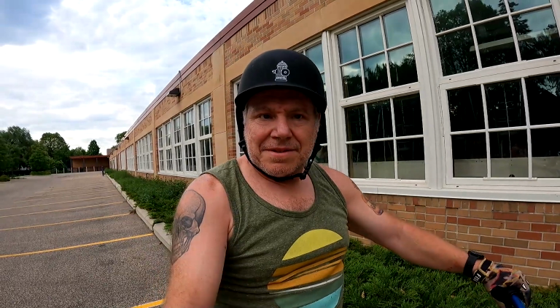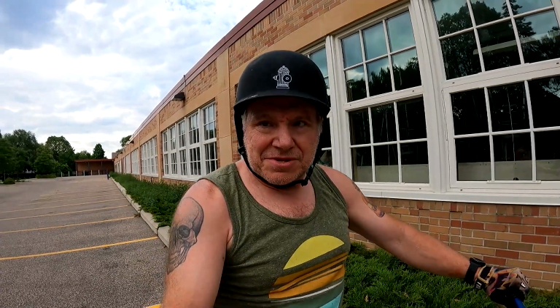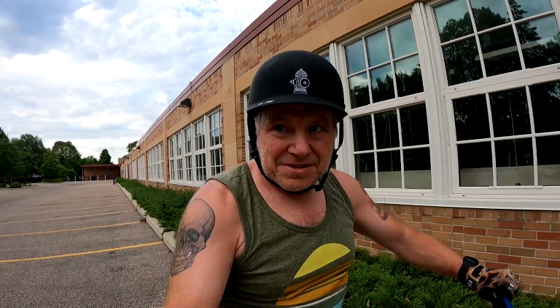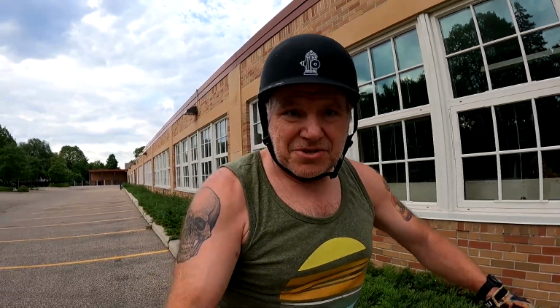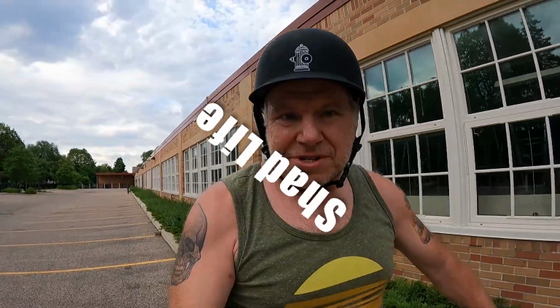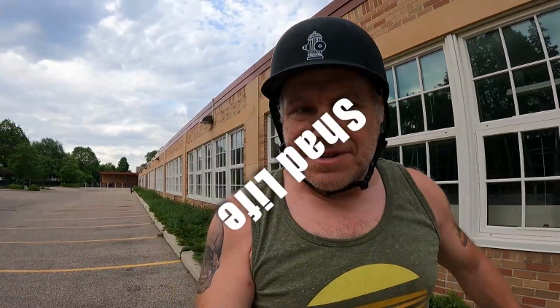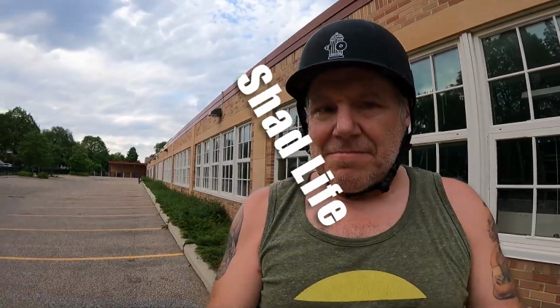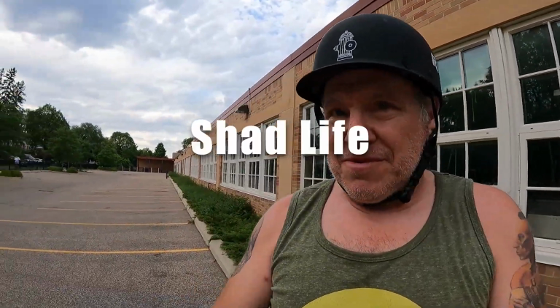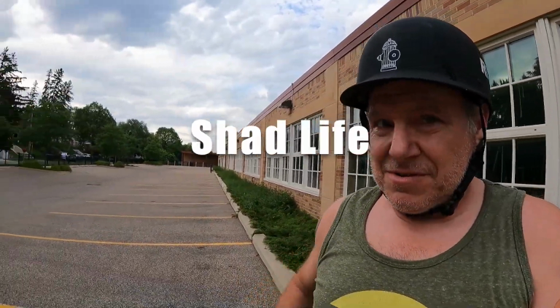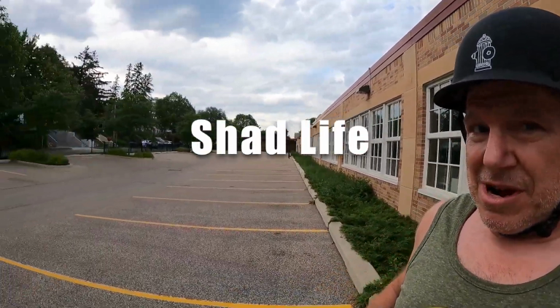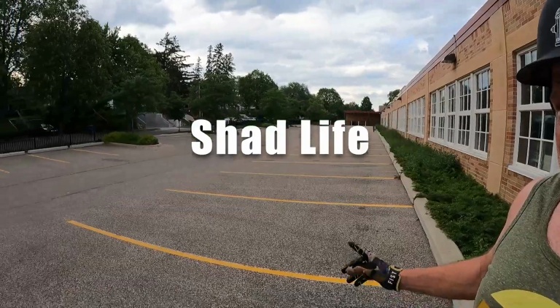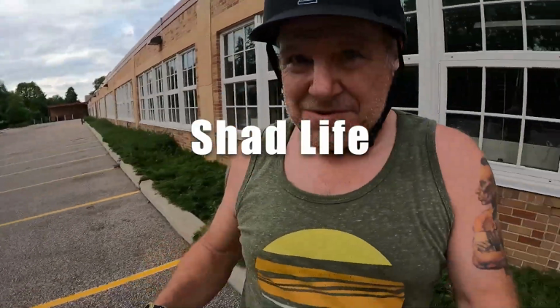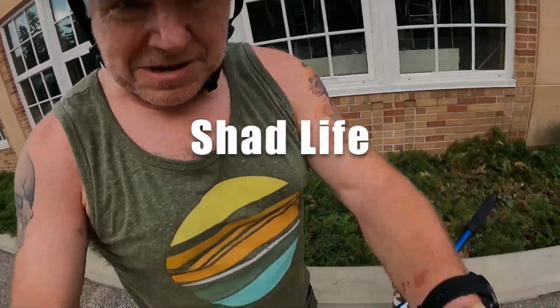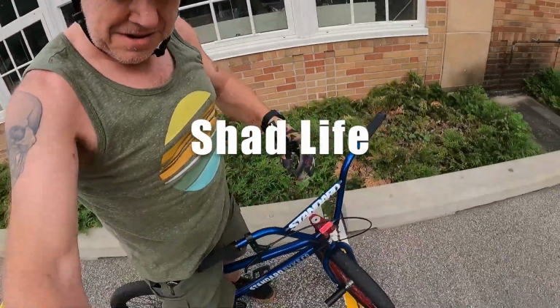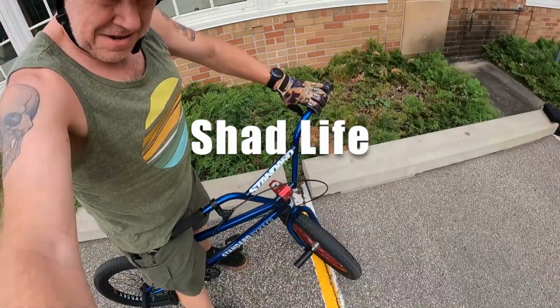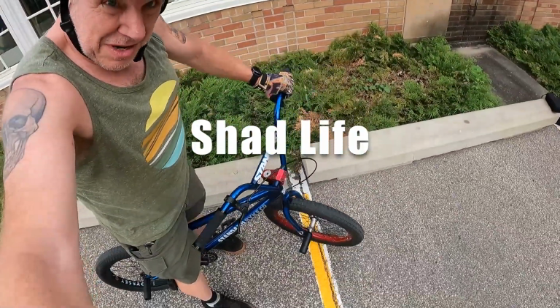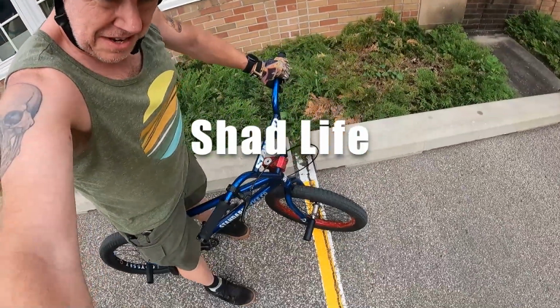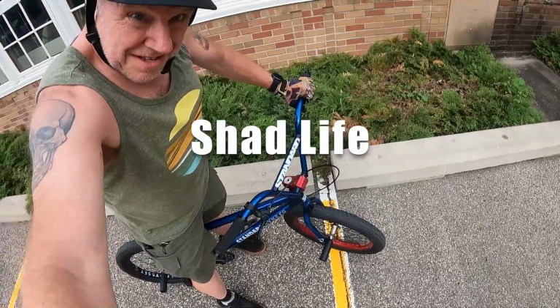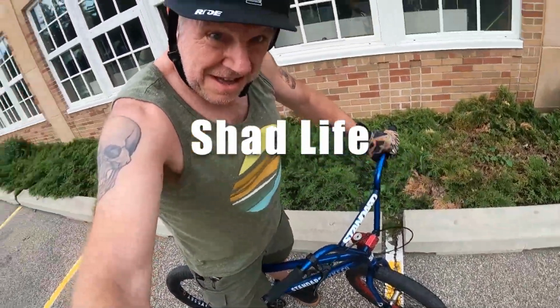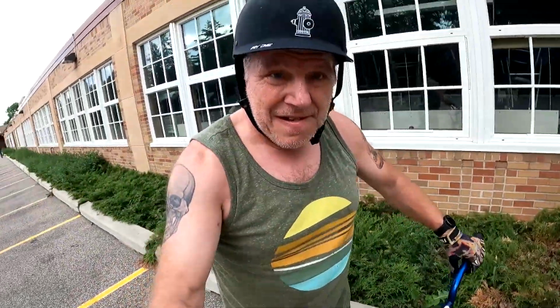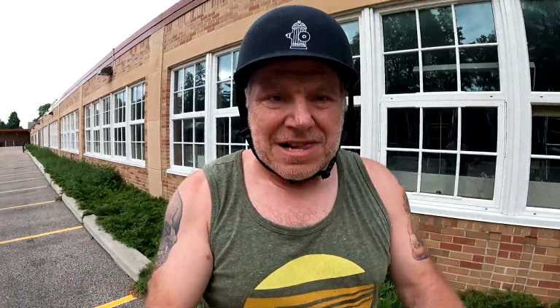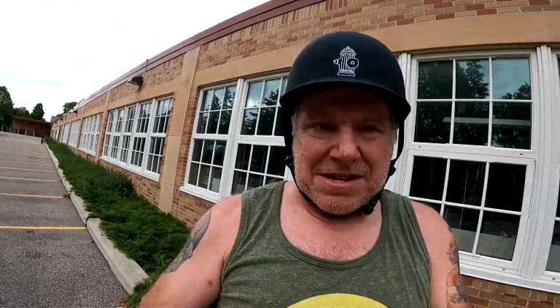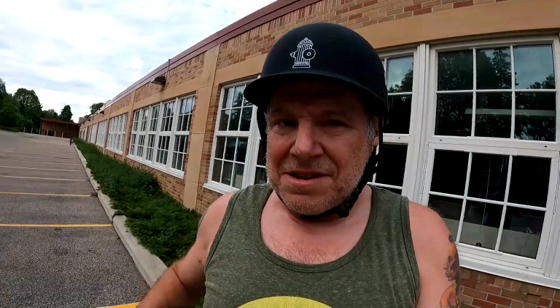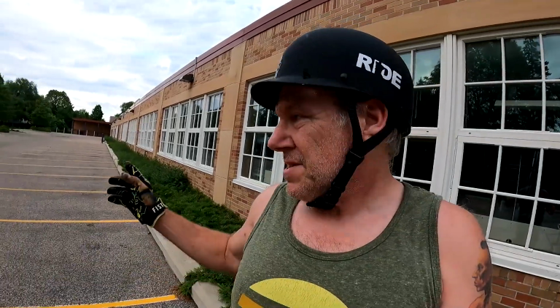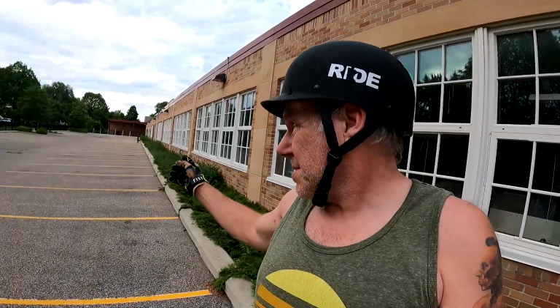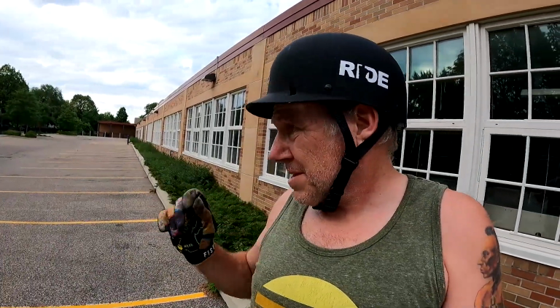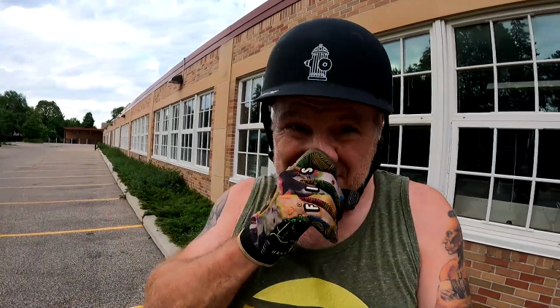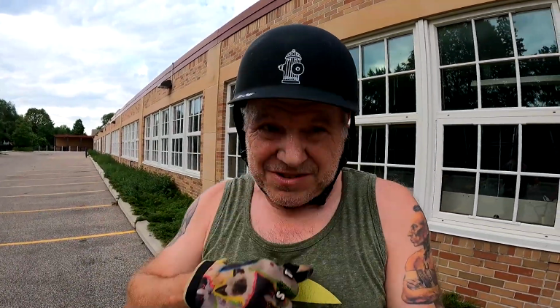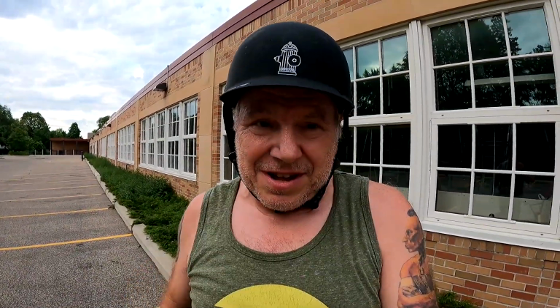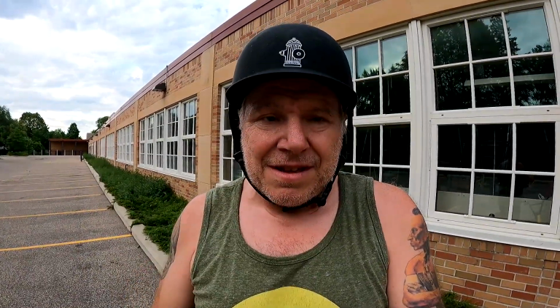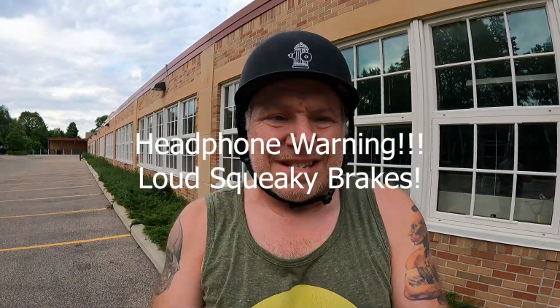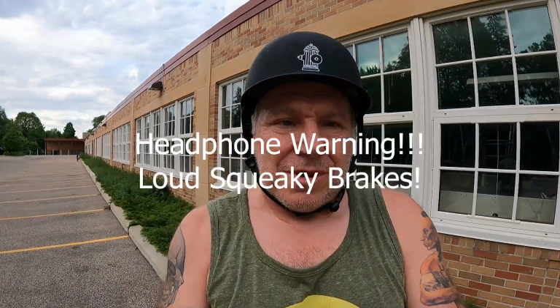Hello, just going to do a short manual video. I'm practicing manuals on my standard 20-inch BMX and I'm going to see how many parking spaces I can do today. Let's get to it.